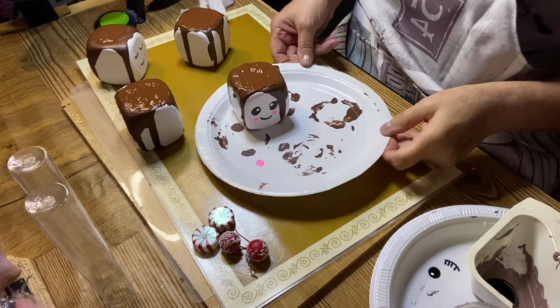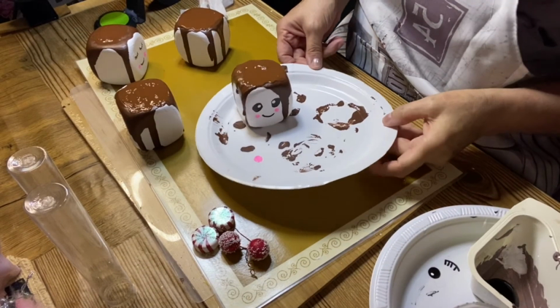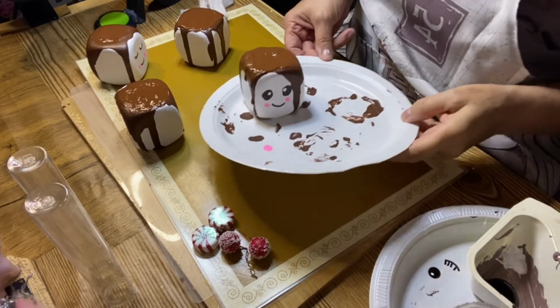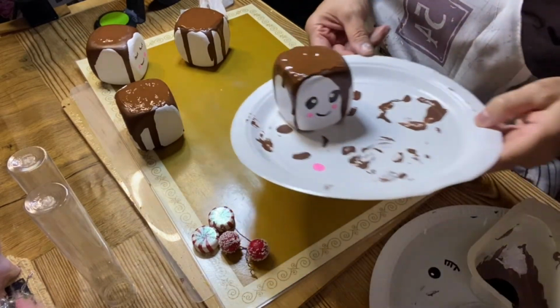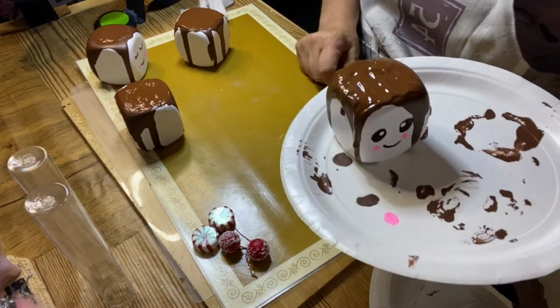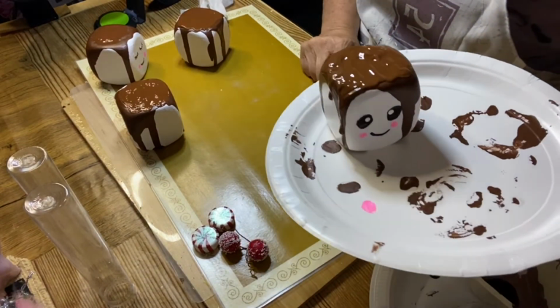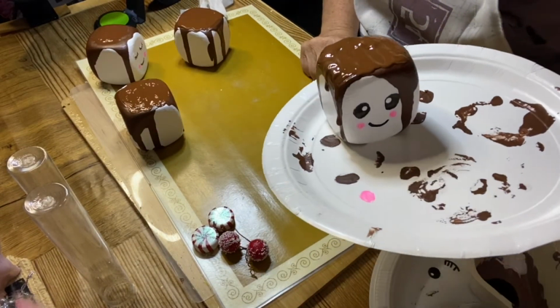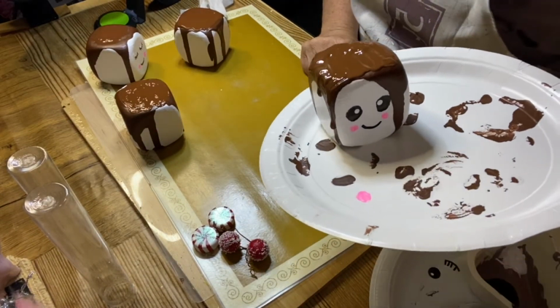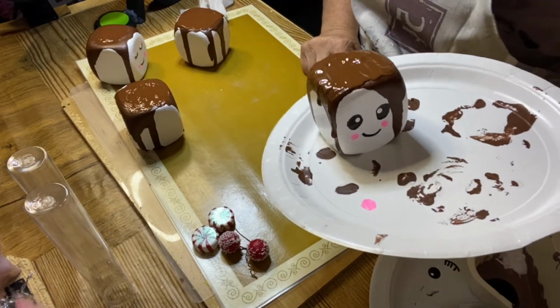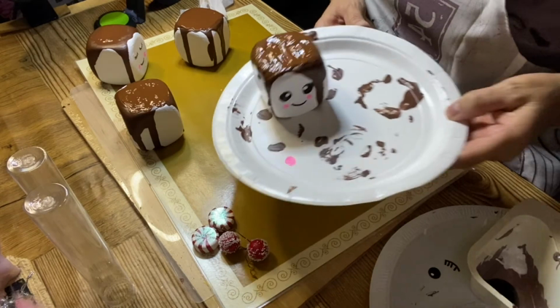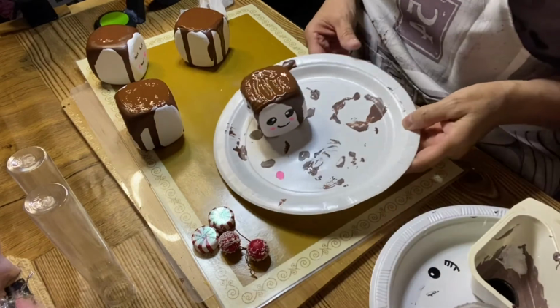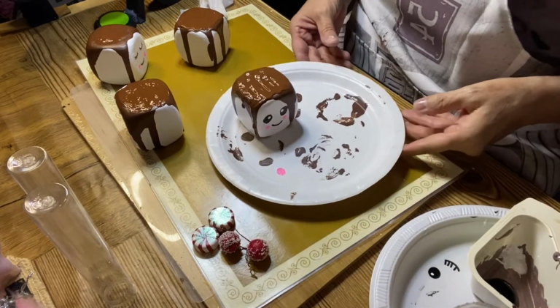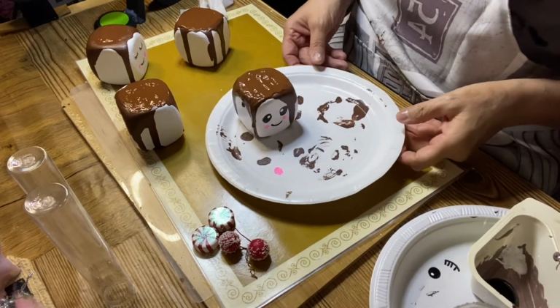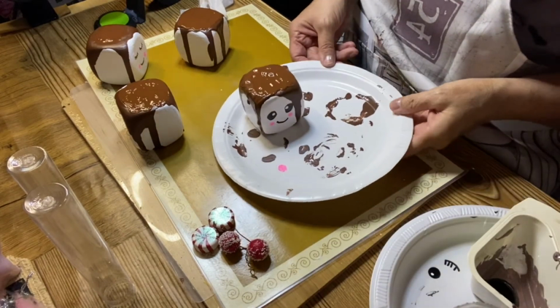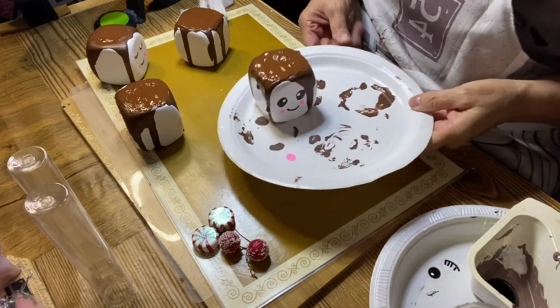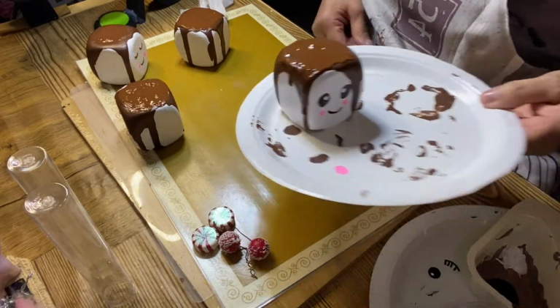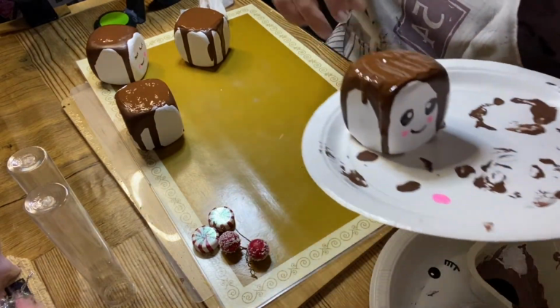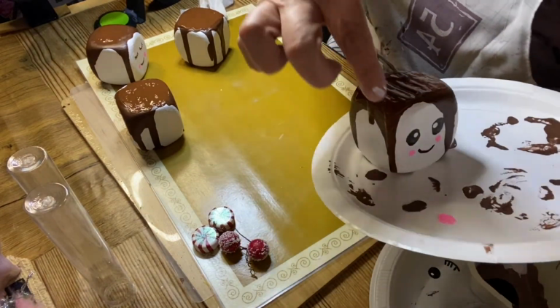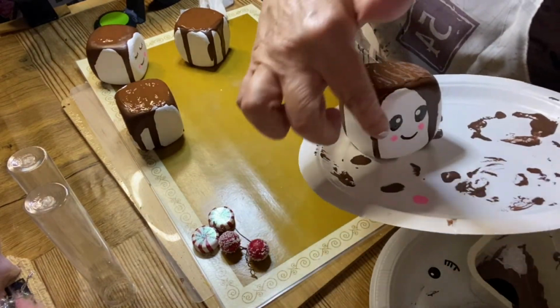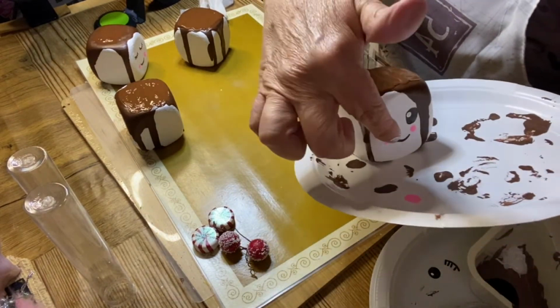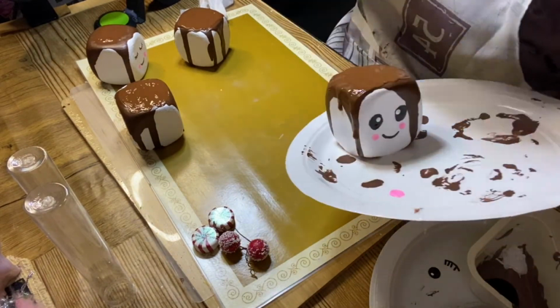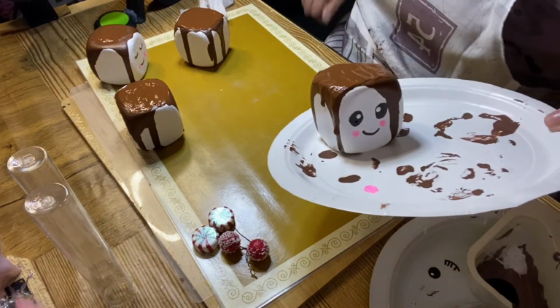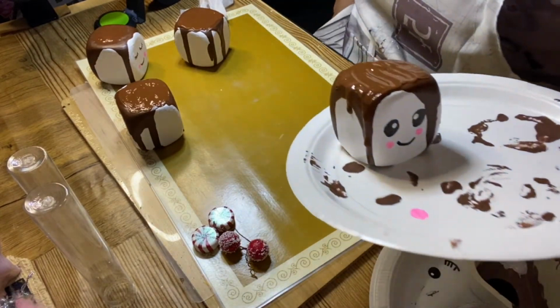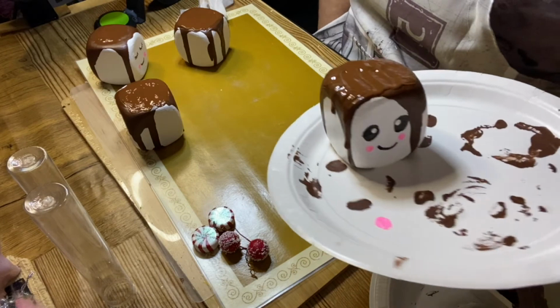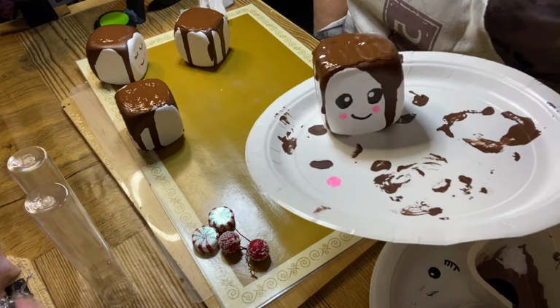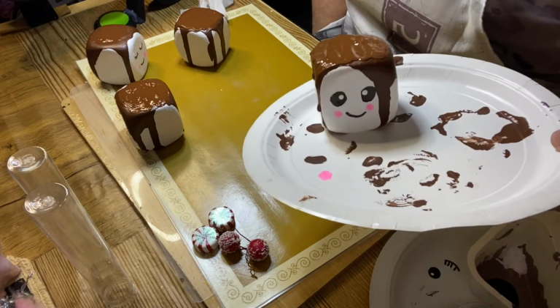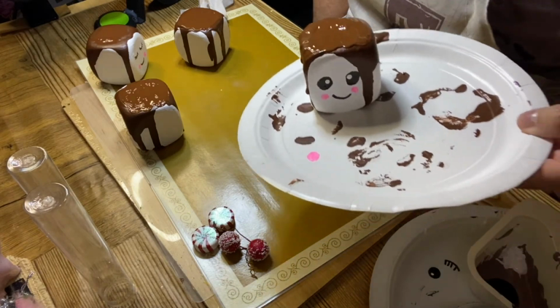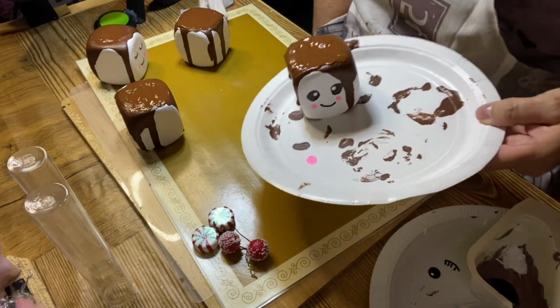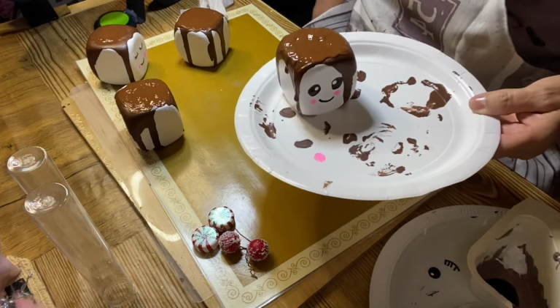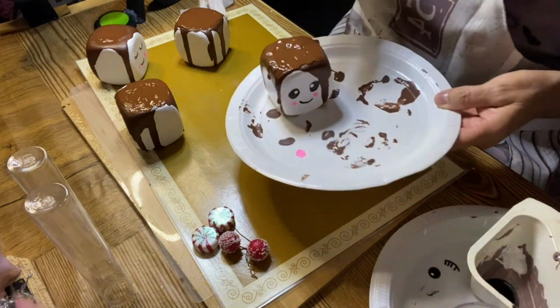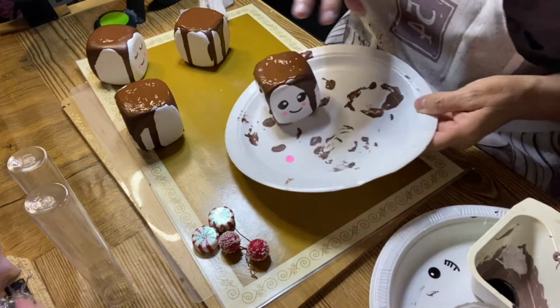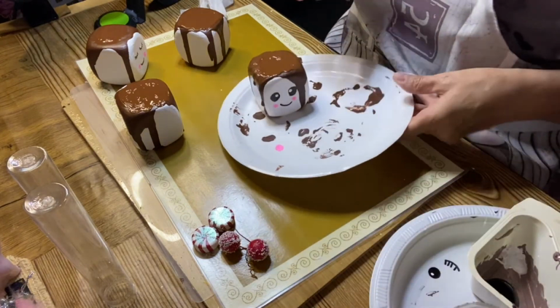I just drew the faces on them using a marker. I used marker to draw the face. I'm just letting the top dry a little bit.